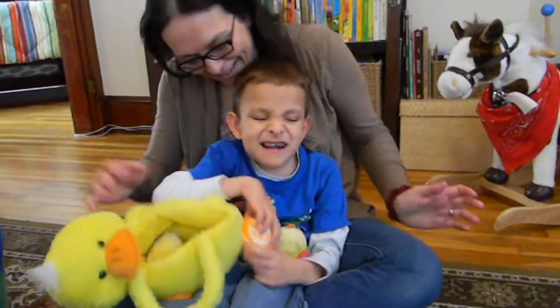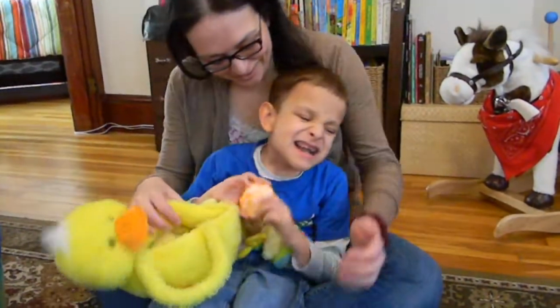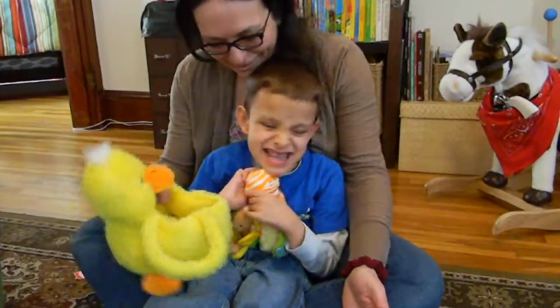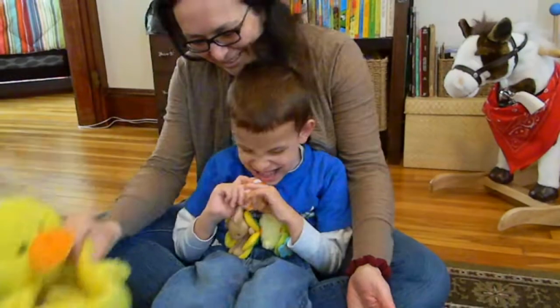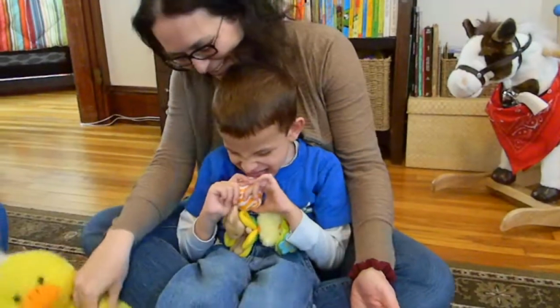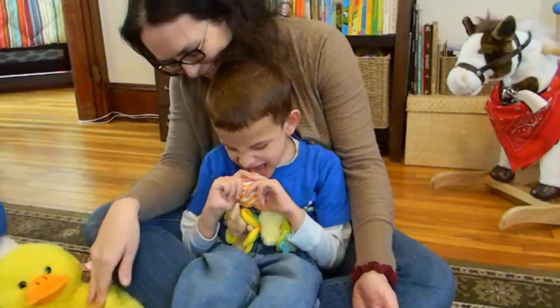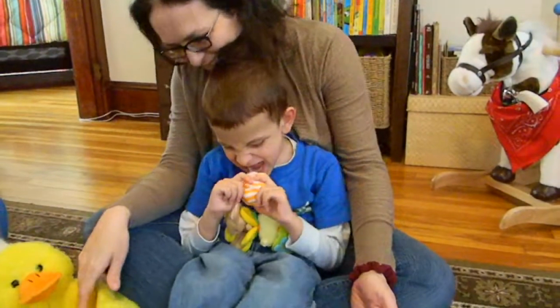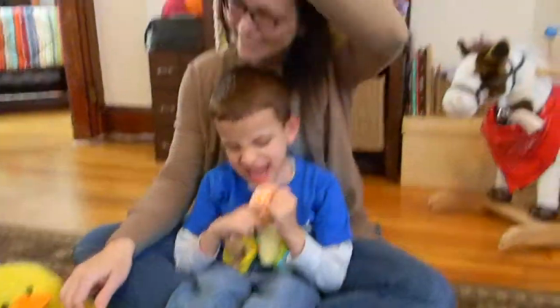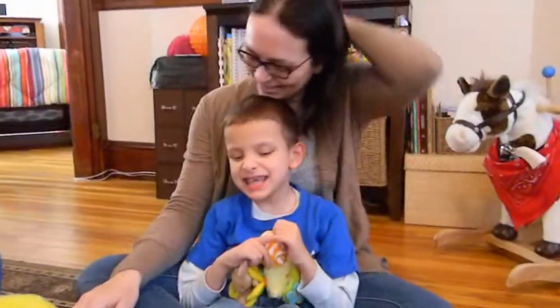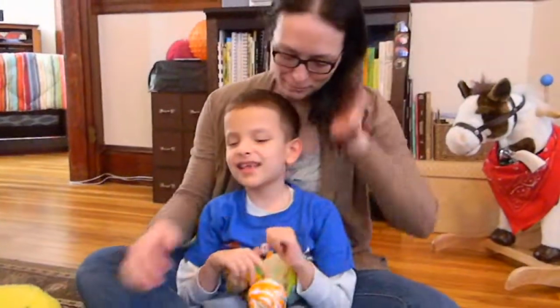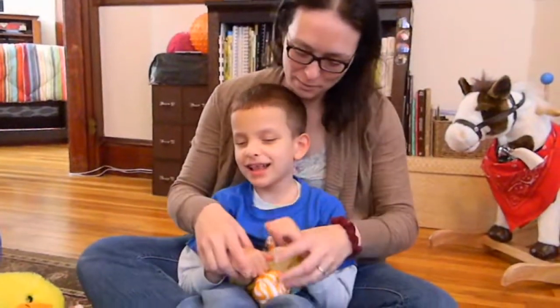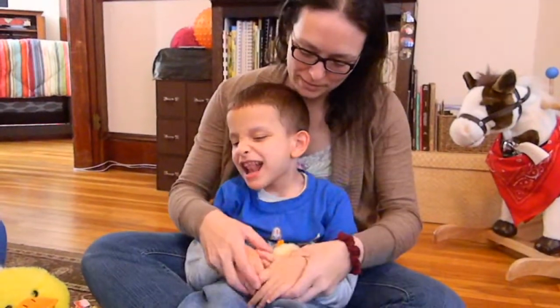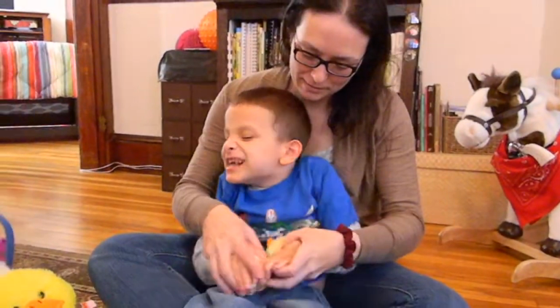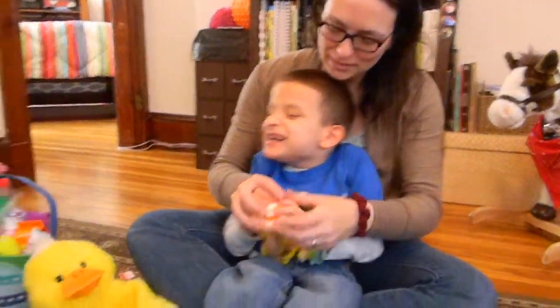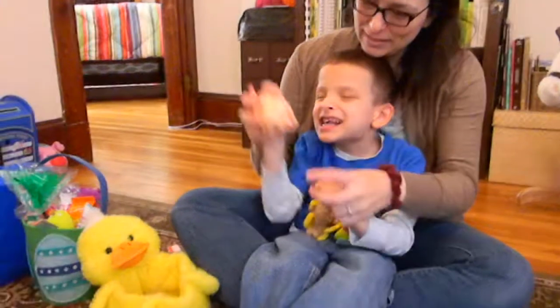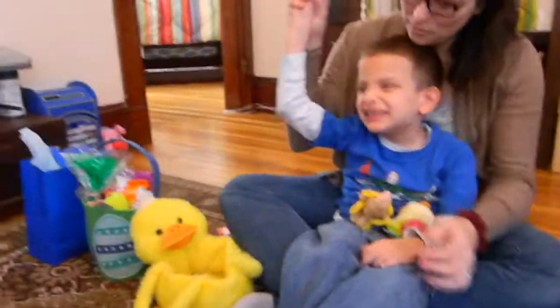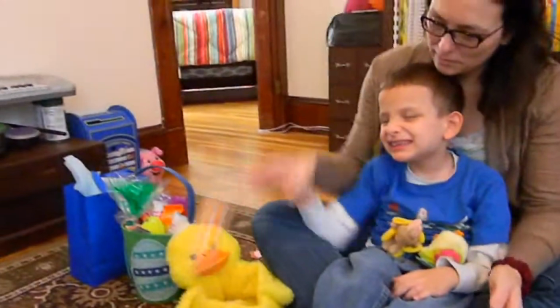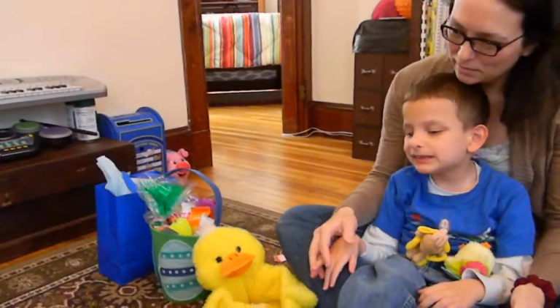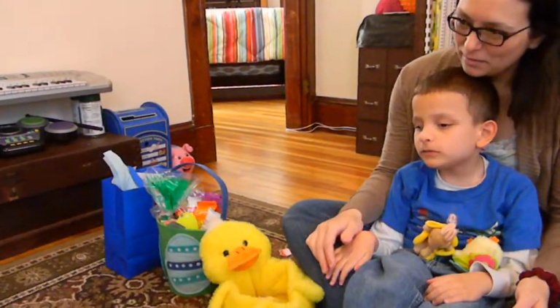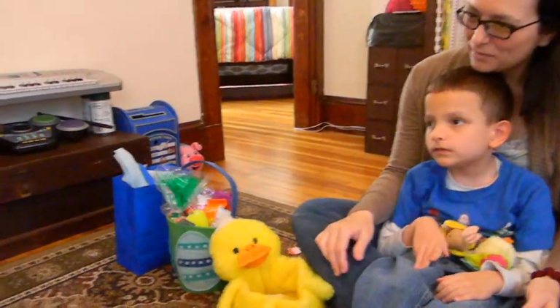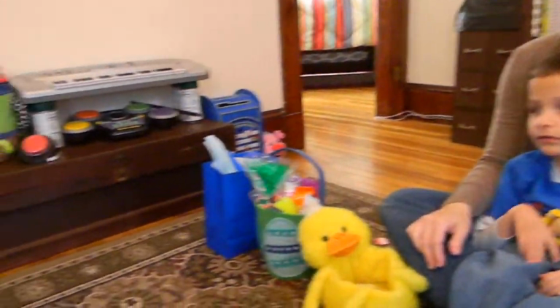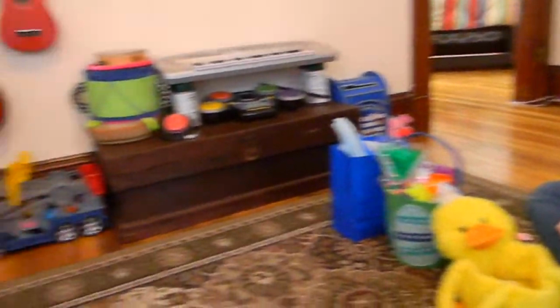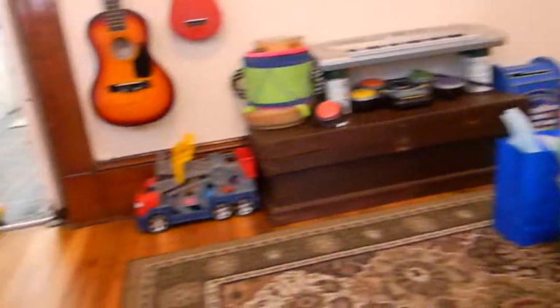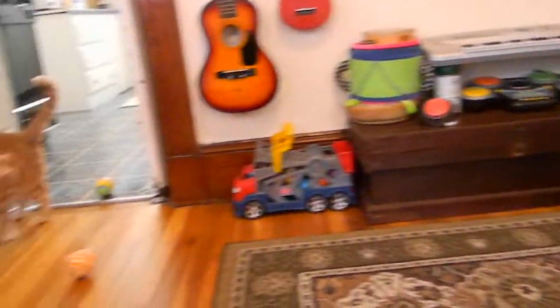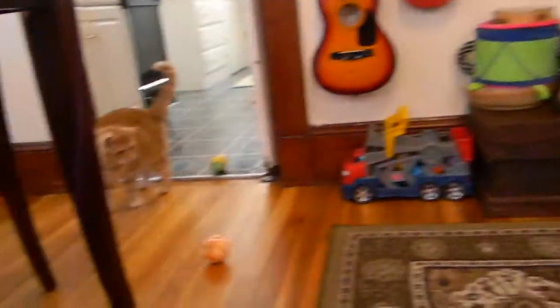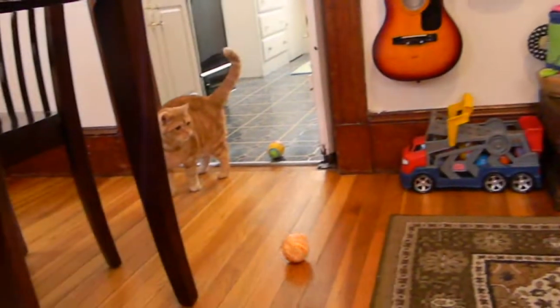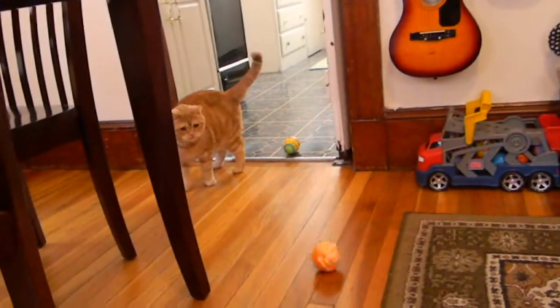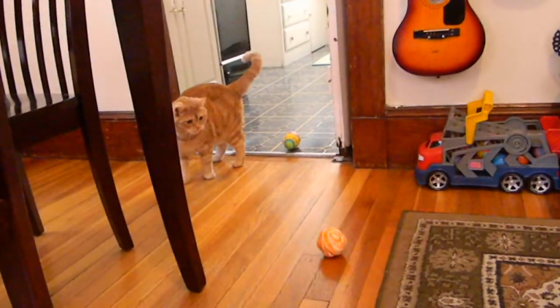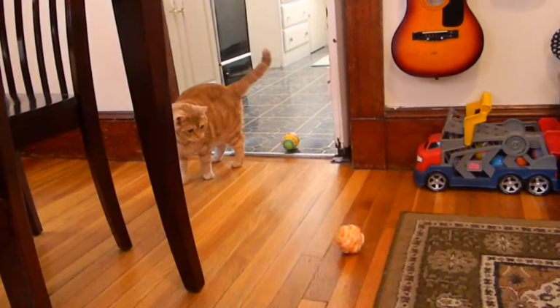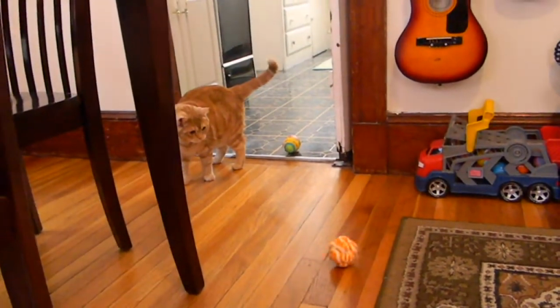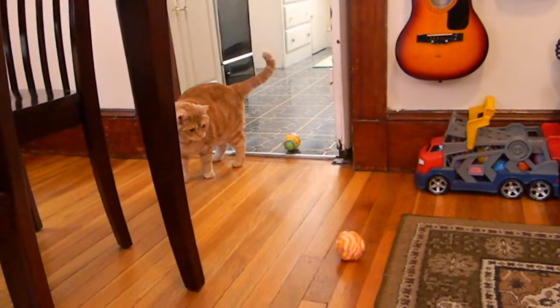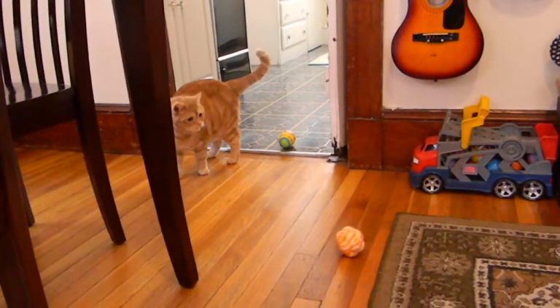Yeah, that's a bouncy ball. Yay! You want to throw? Here. Boing. They attacked Murray. What the heck? Ha ha ha. Hmm.